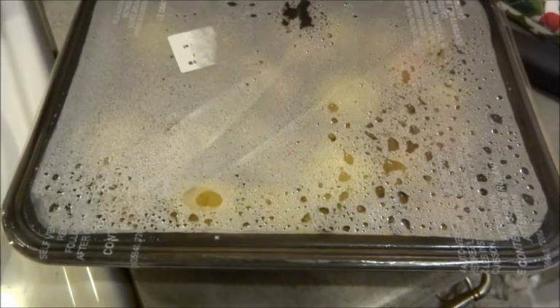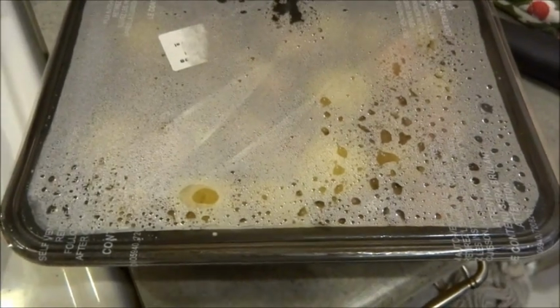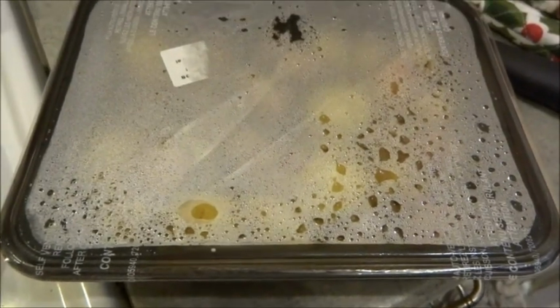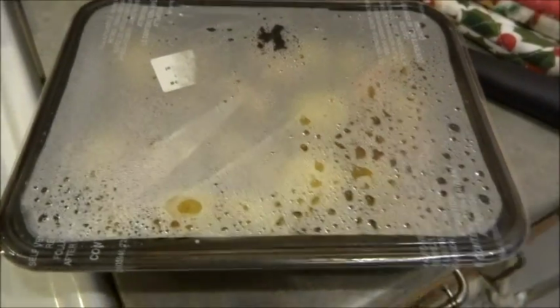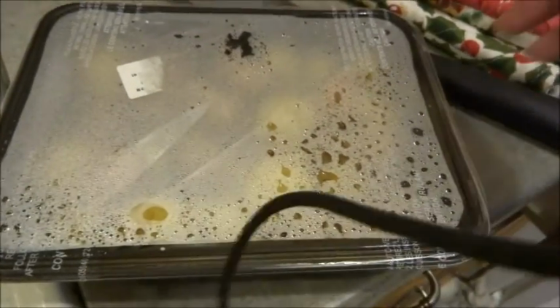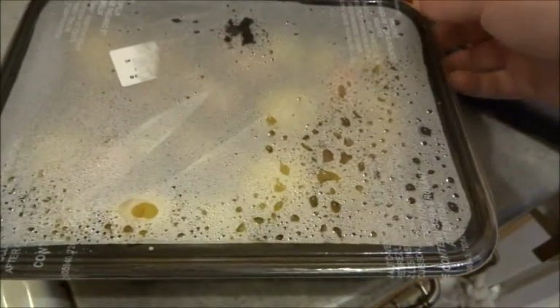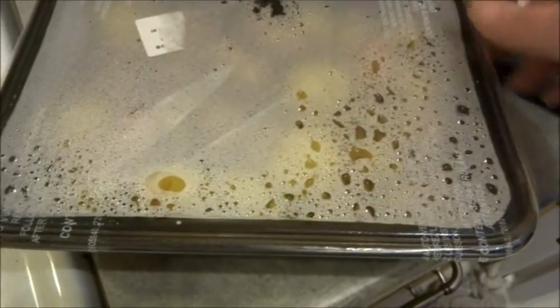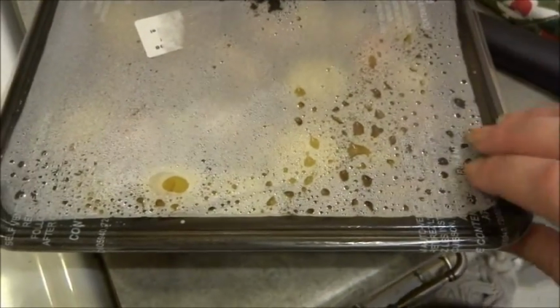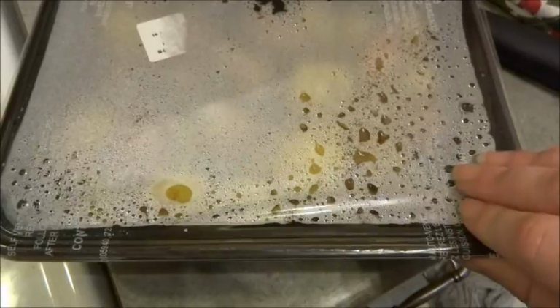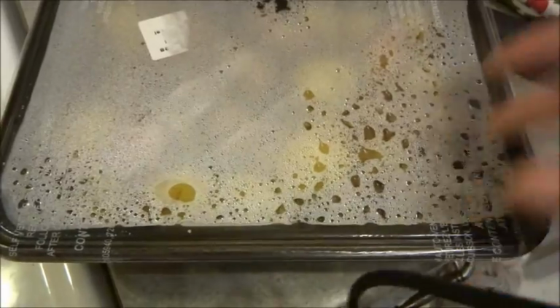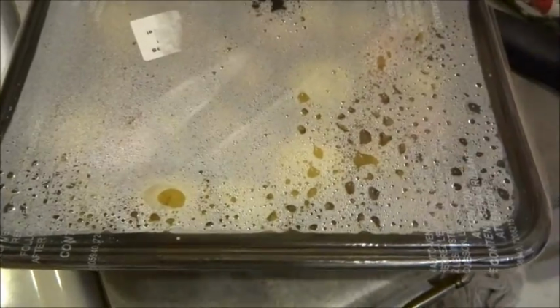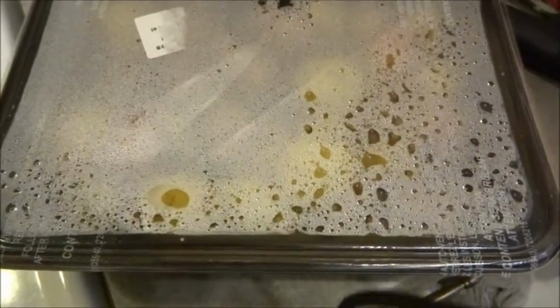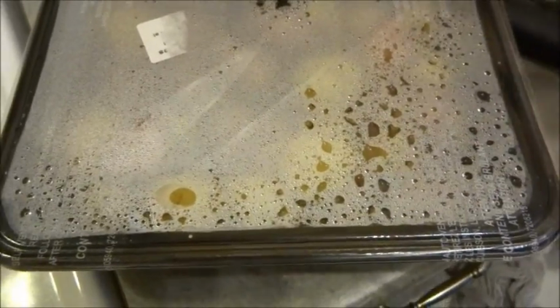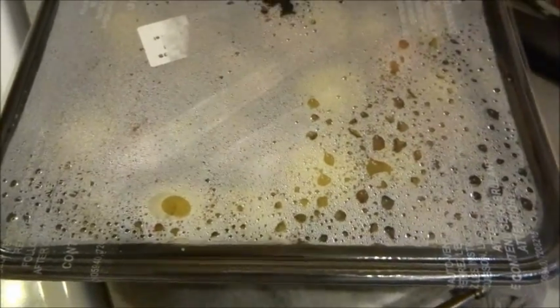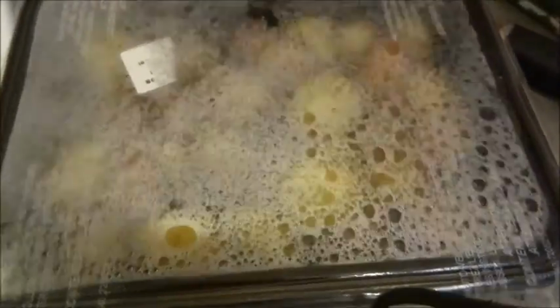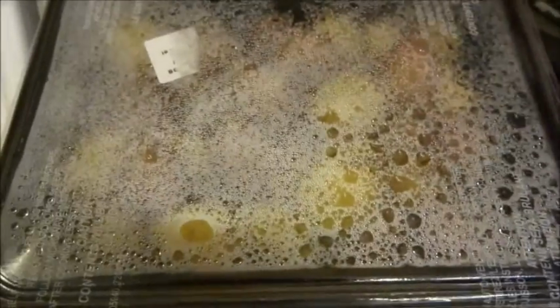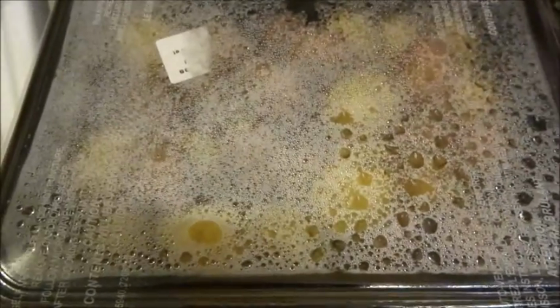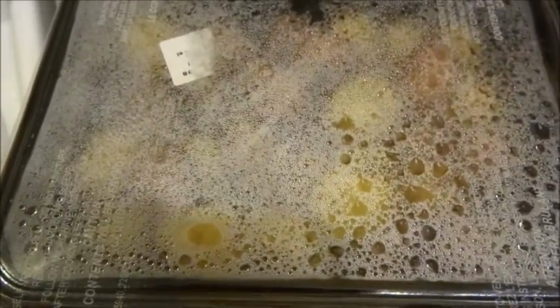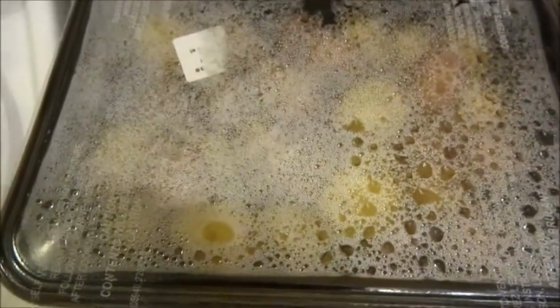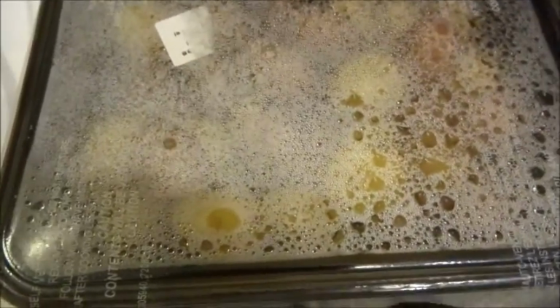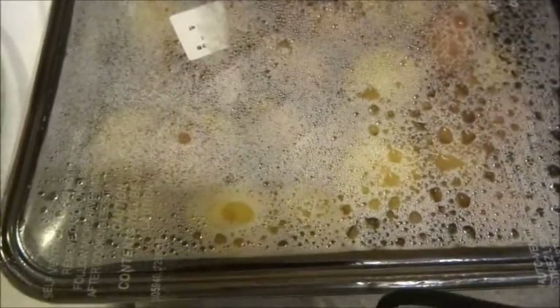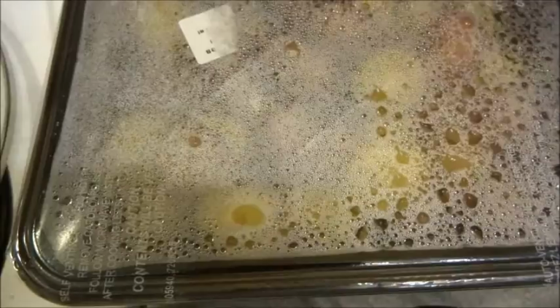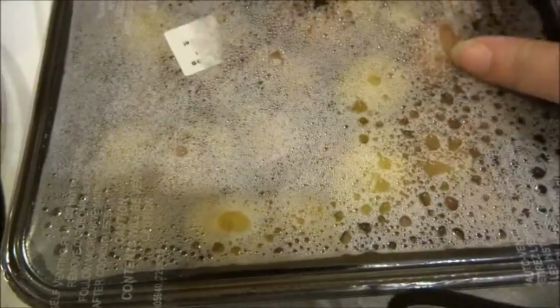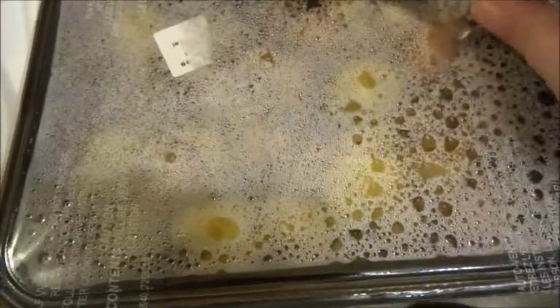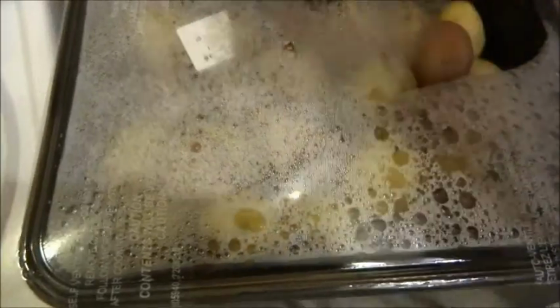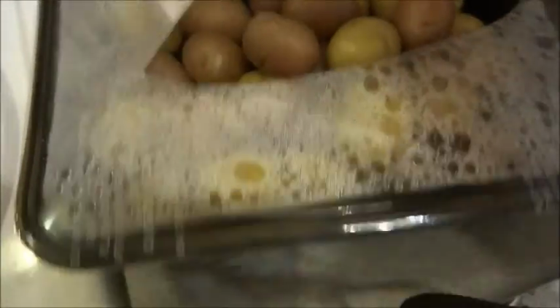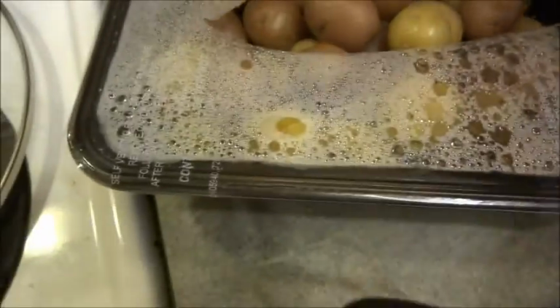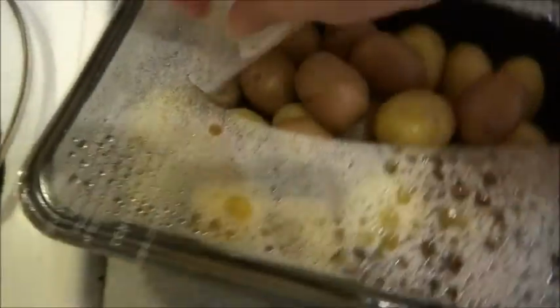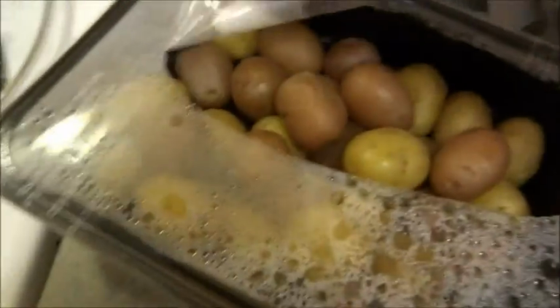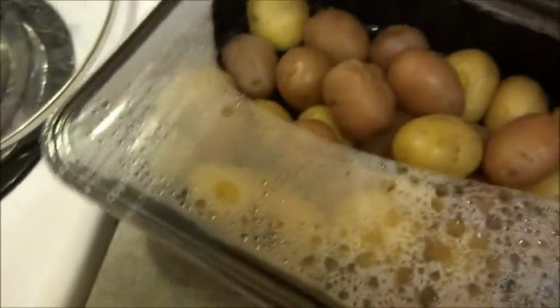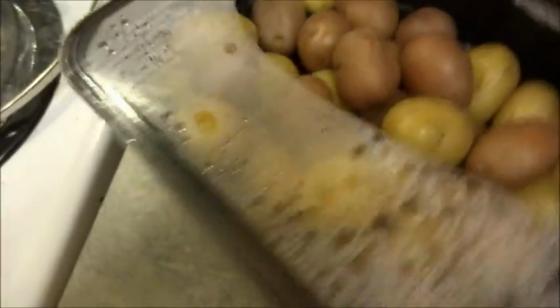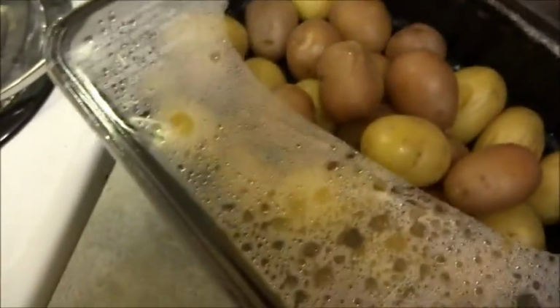So once the potatoes are done for the five minutes, you're going to take them out, and we're going to cut that film off, and once we cut that film off, we're going to mix the seasoning in as well.